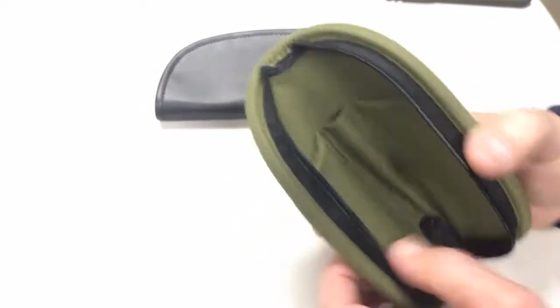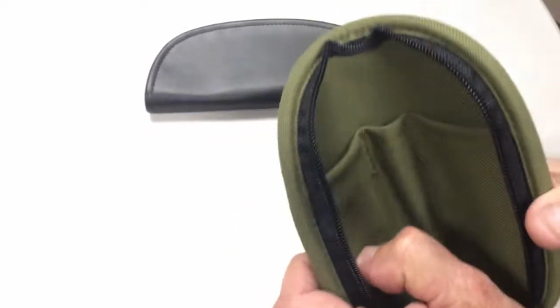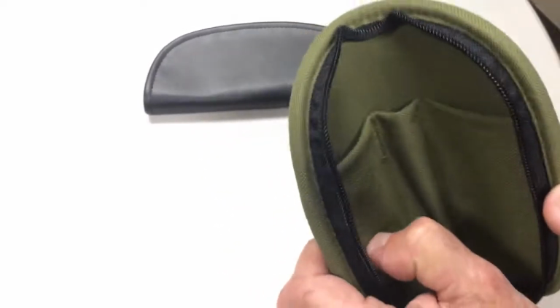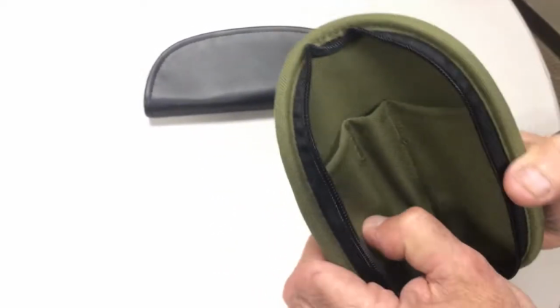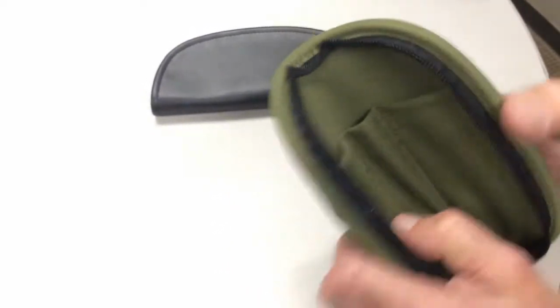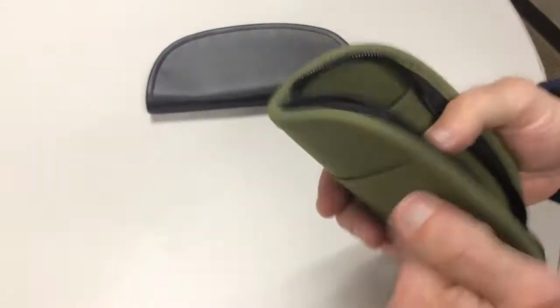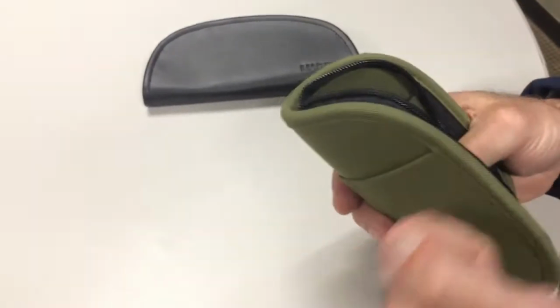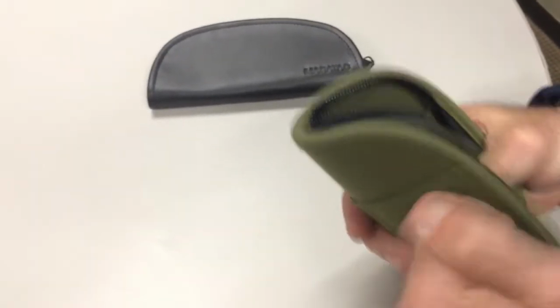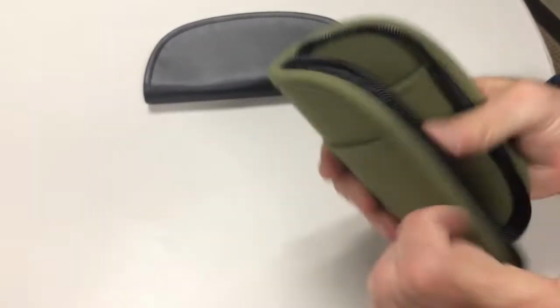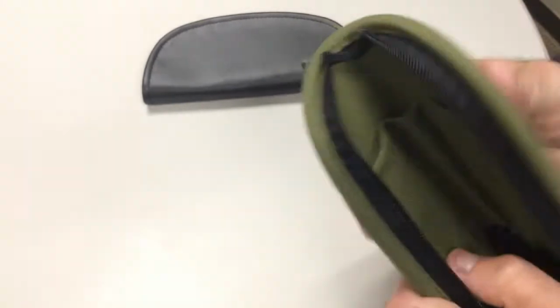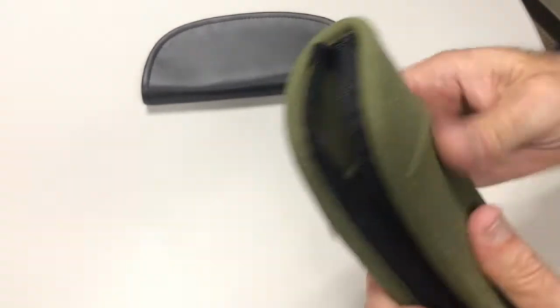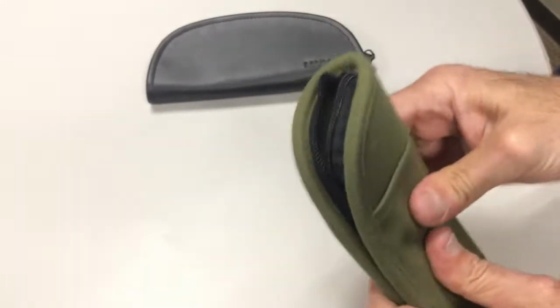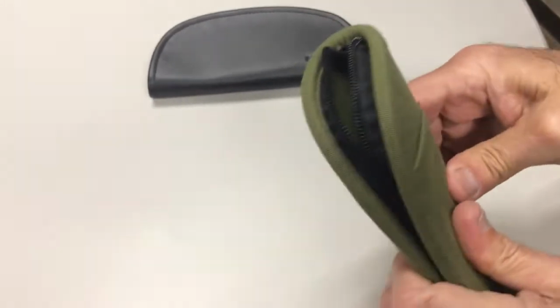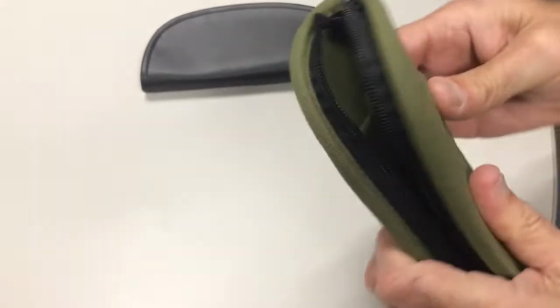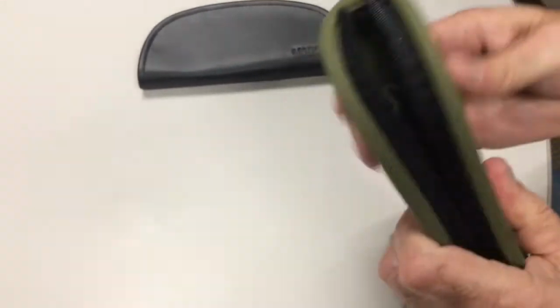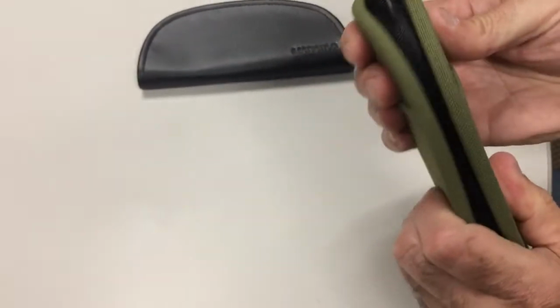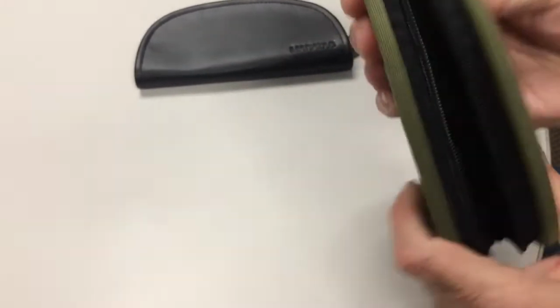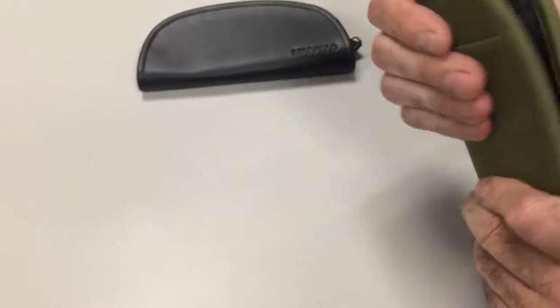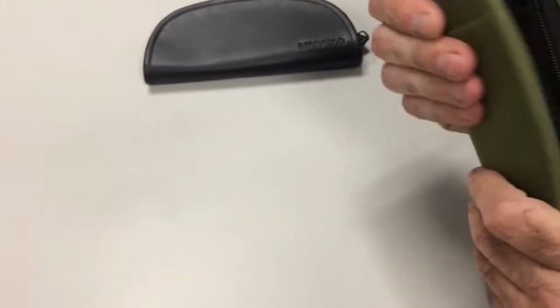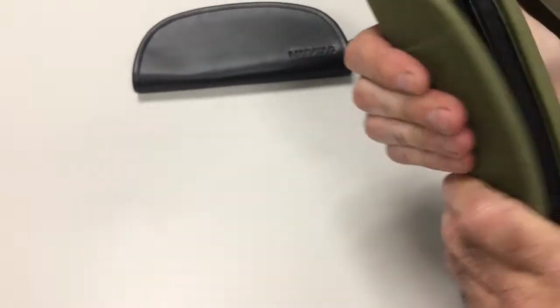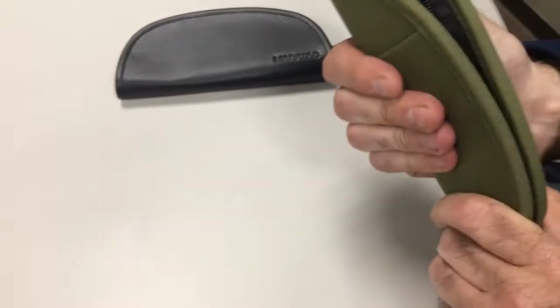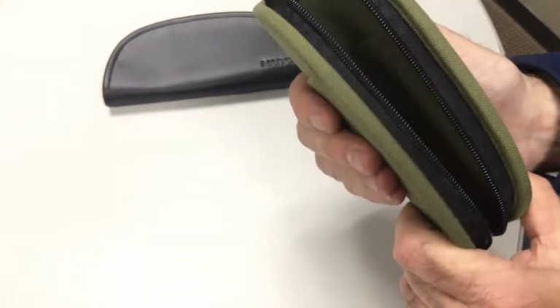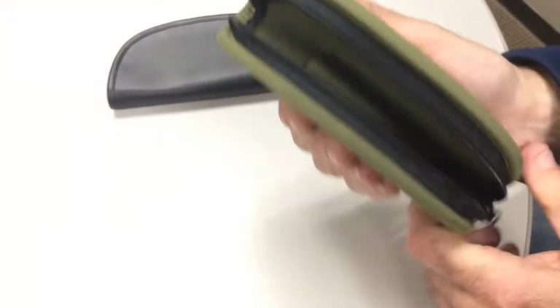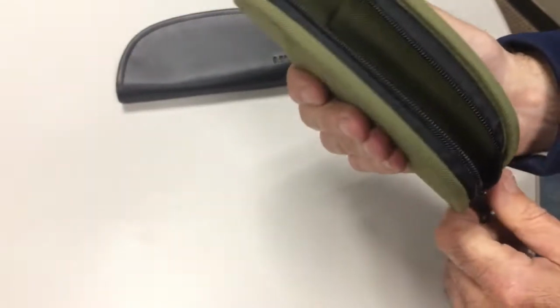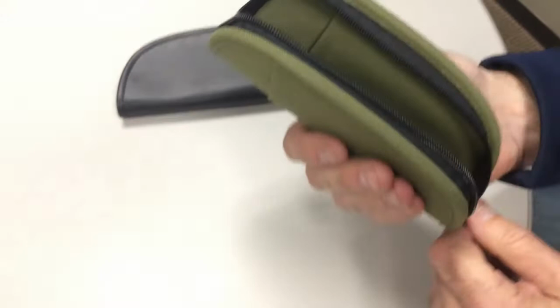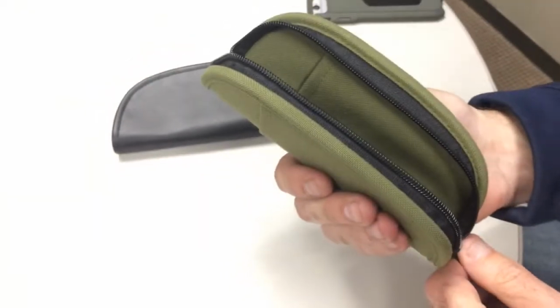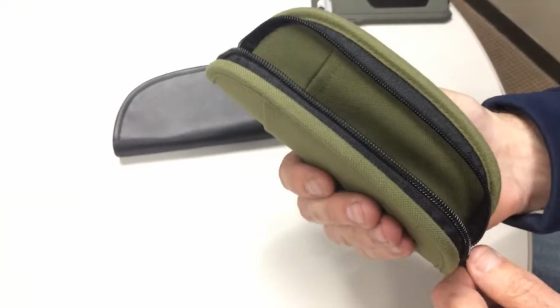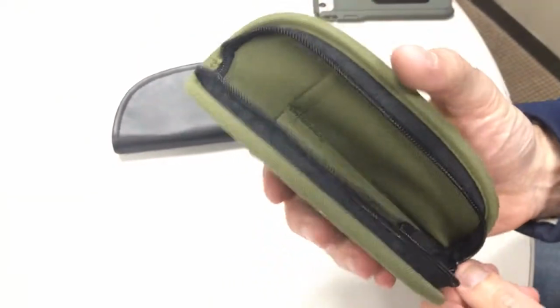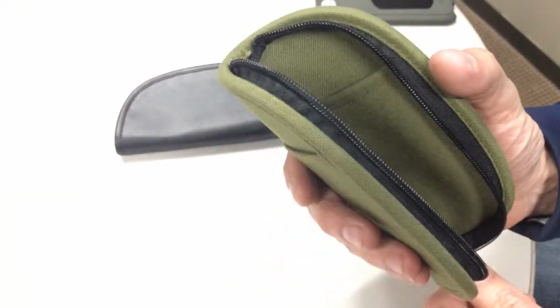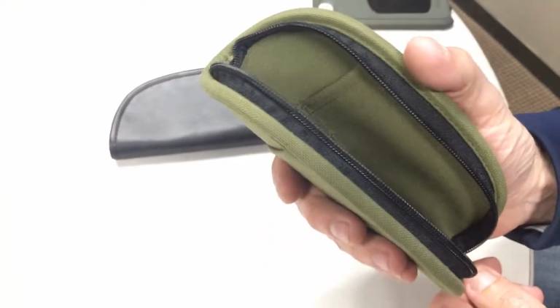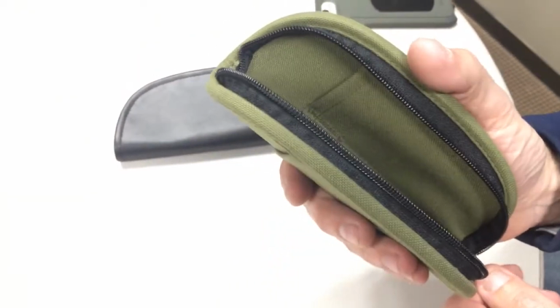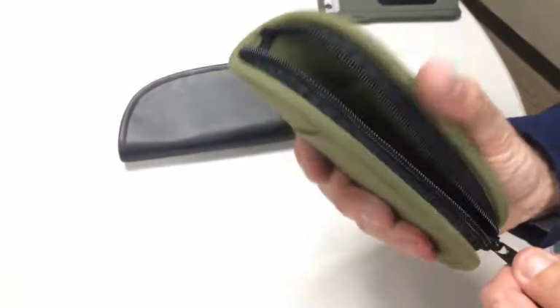This is really dense foam inside — it's not cardboard. It's really thick, closed-cell foam inside there. You get a workout just closing it.